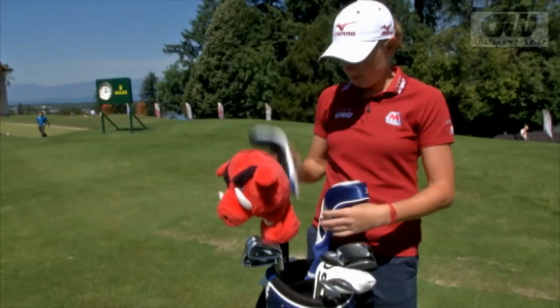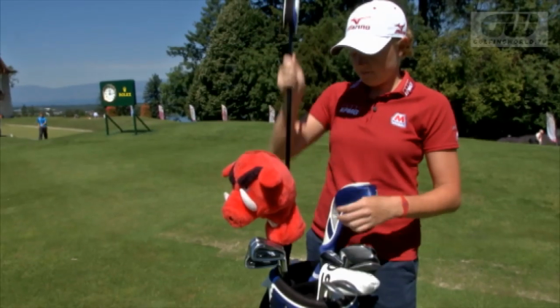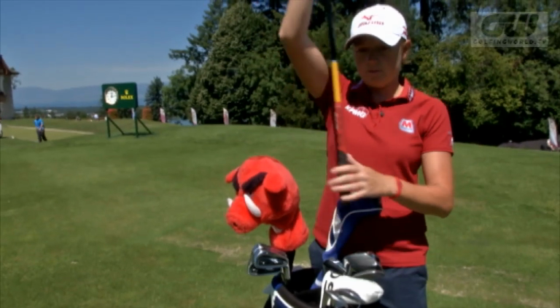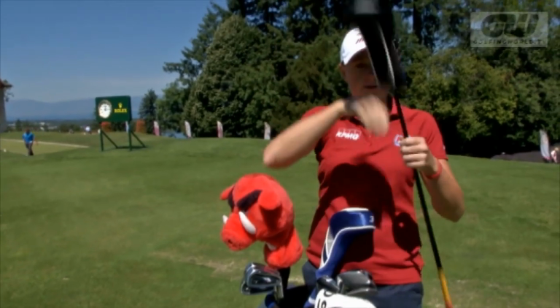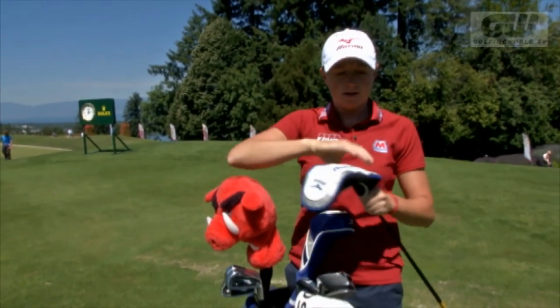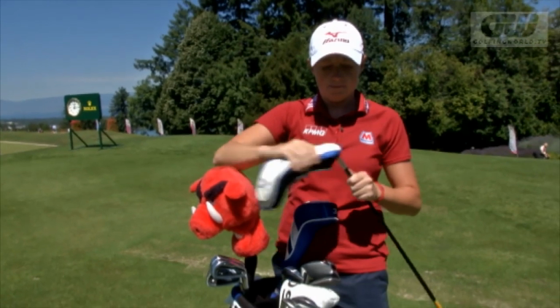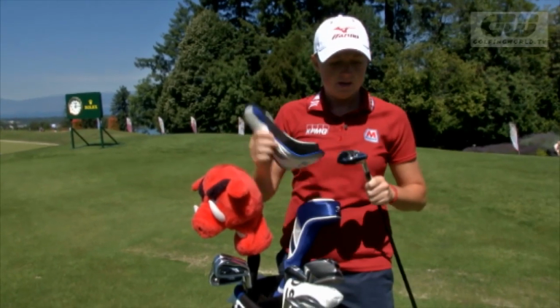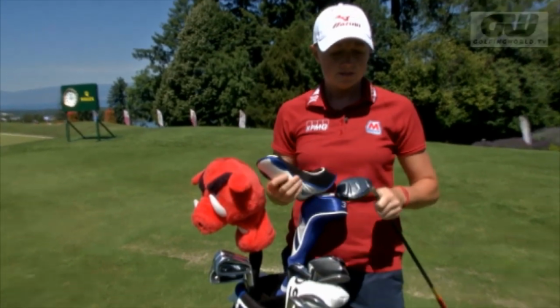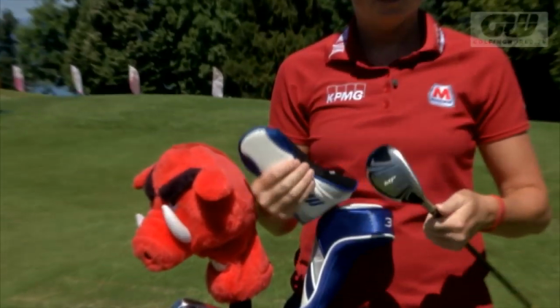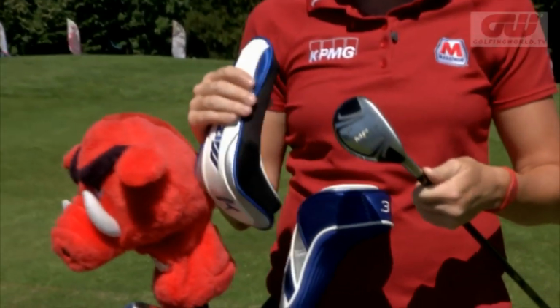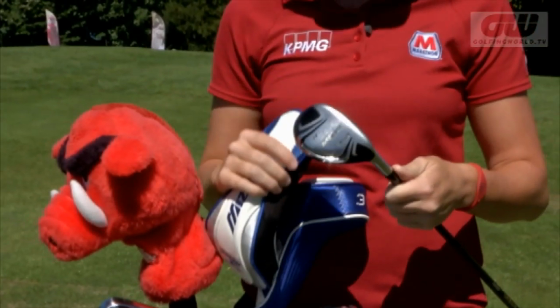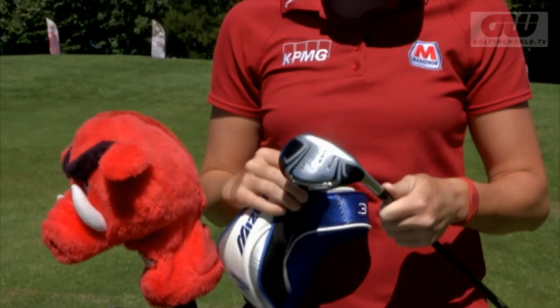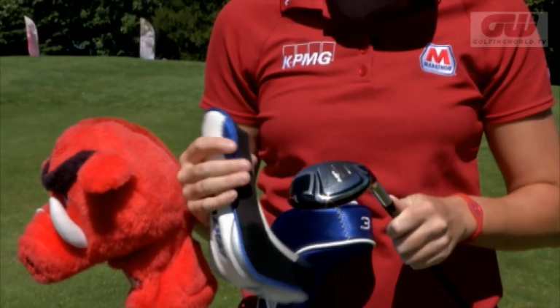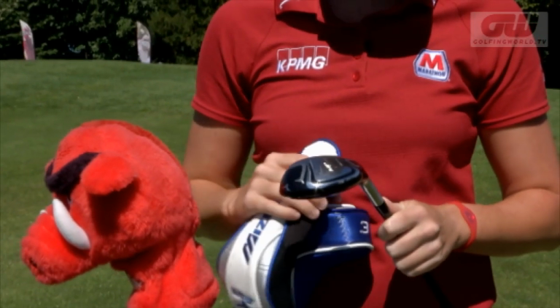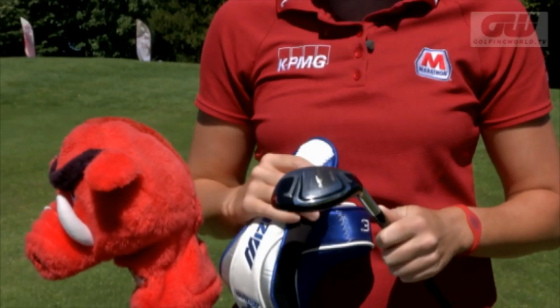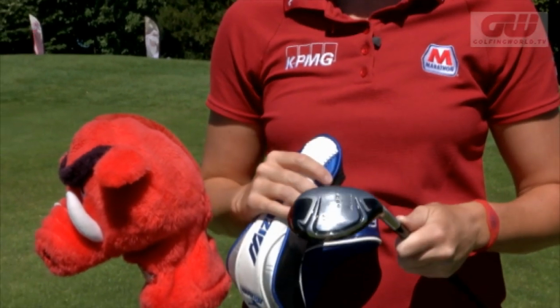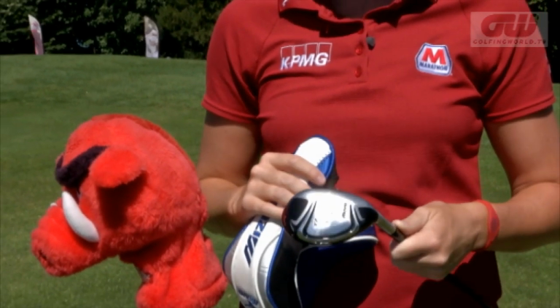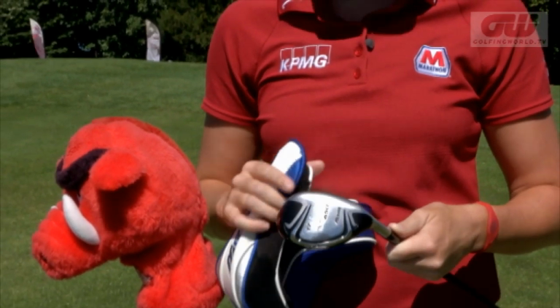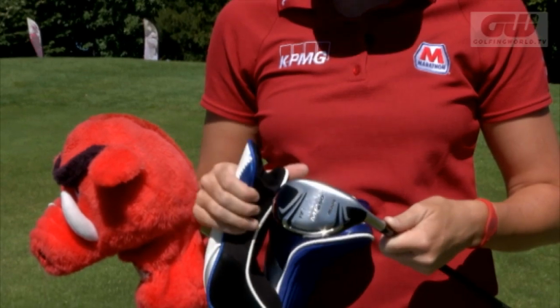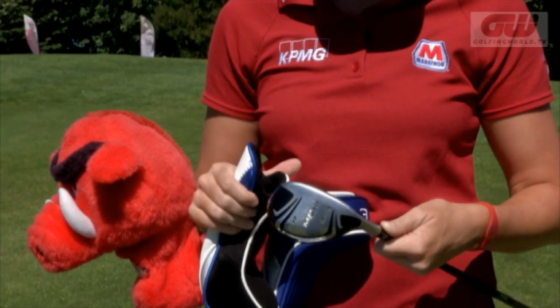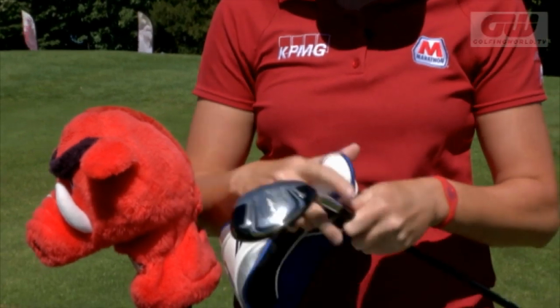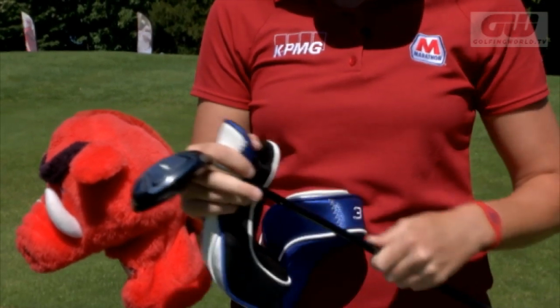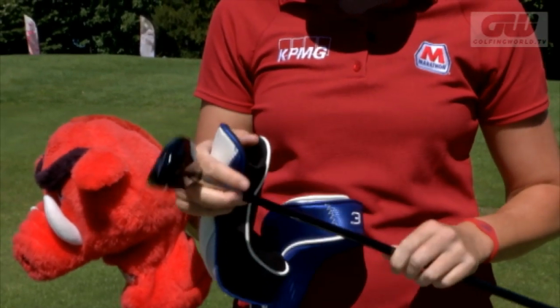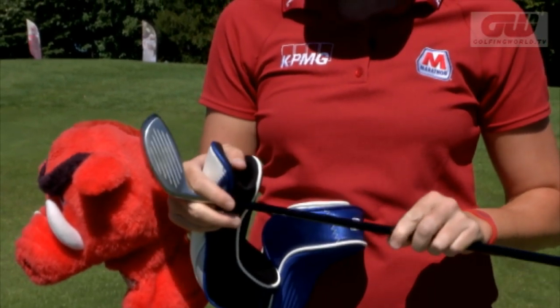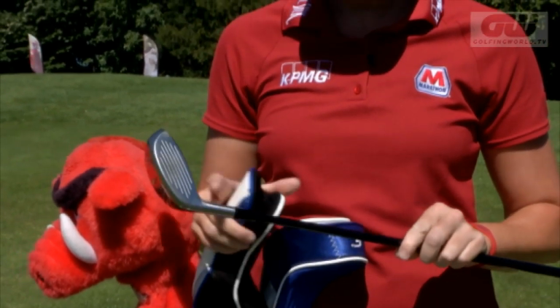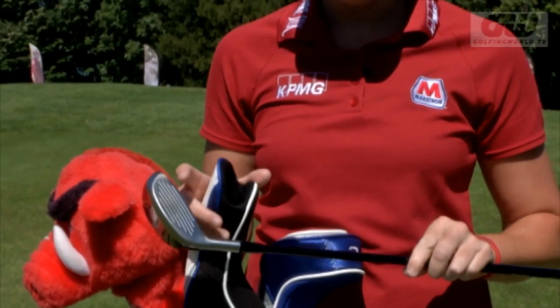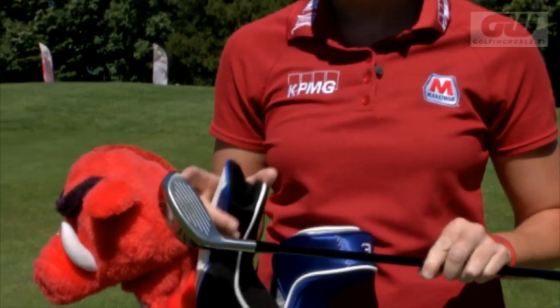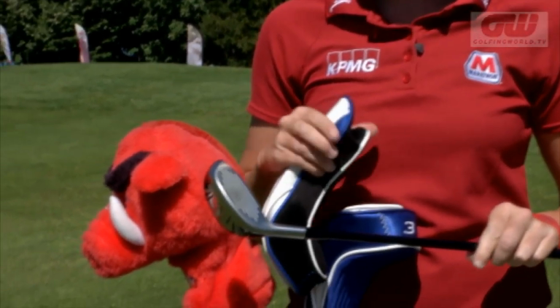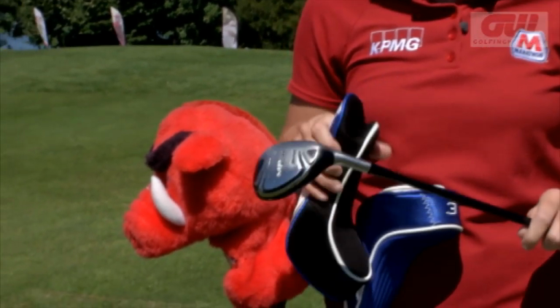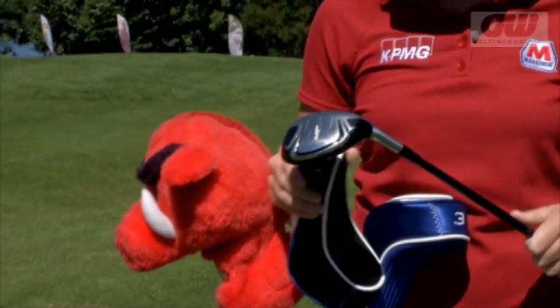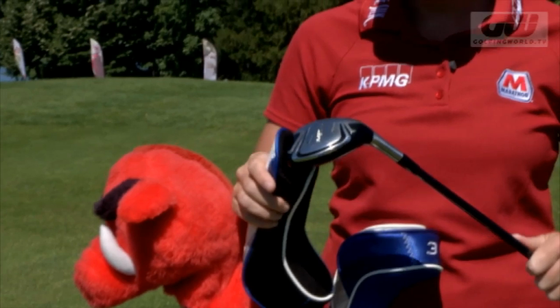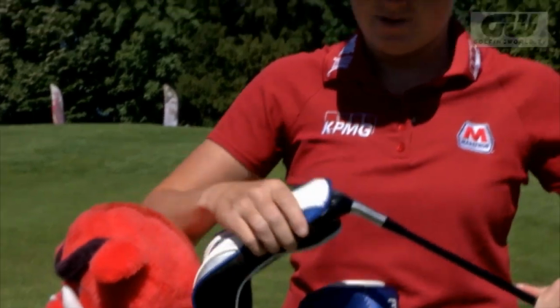Next, I have a hybrid. It's a 17-degree — I hit it probably about 205 yards. It's a Mizuno MP650. I just like it because it's really good out of the rough. That's the main reason I have the hybrid.